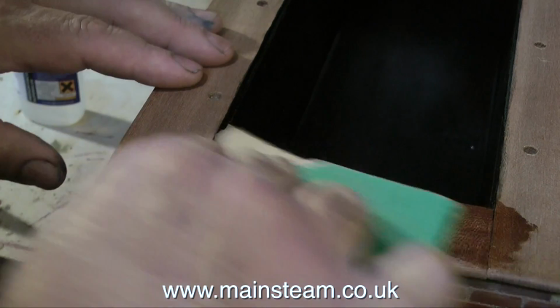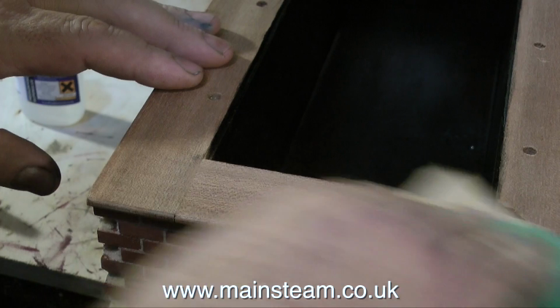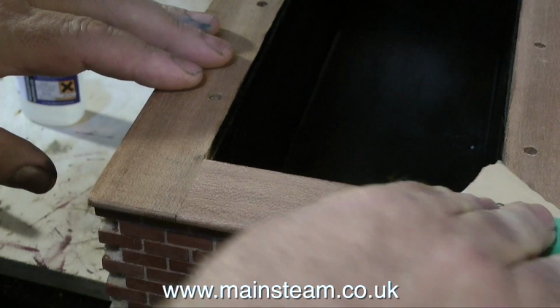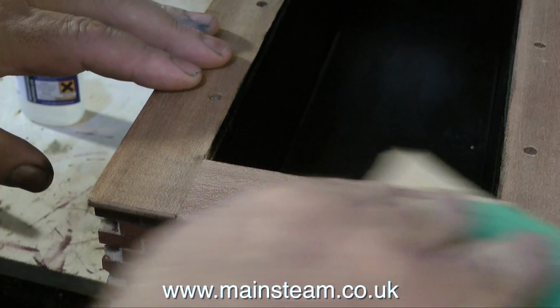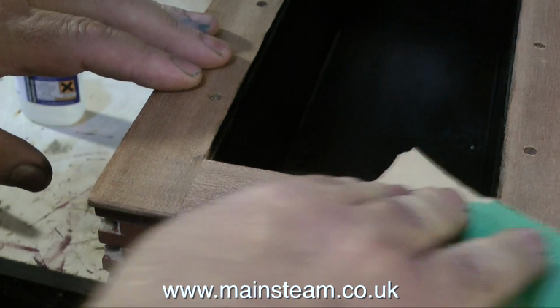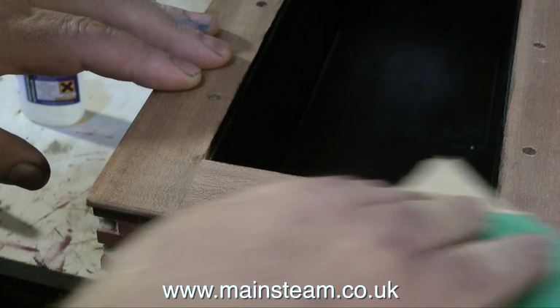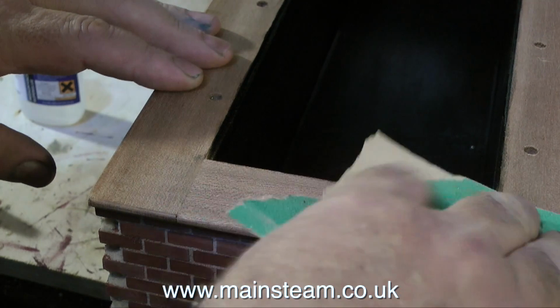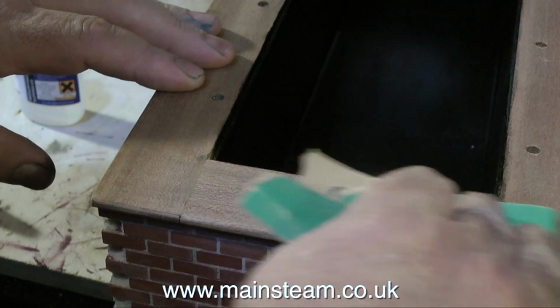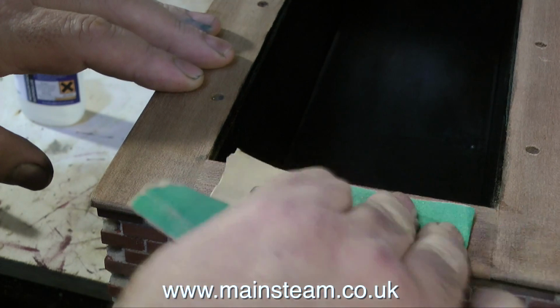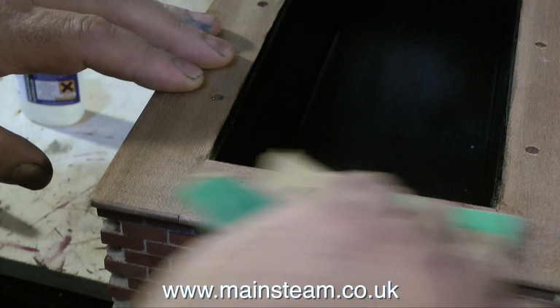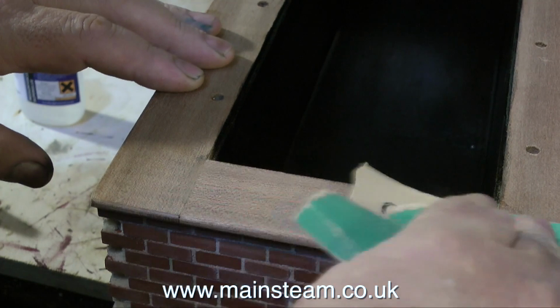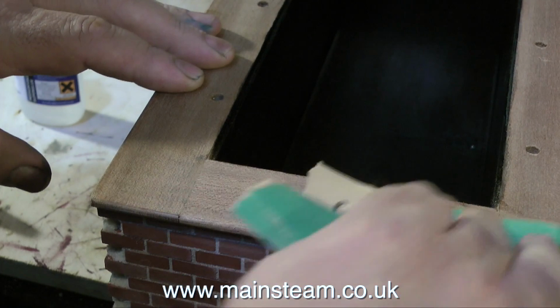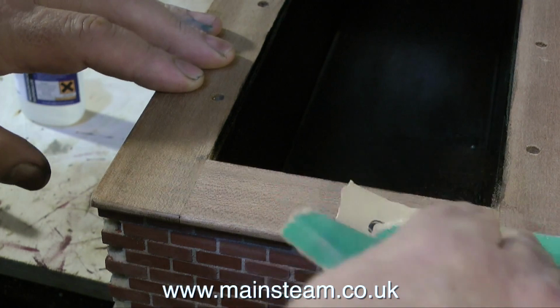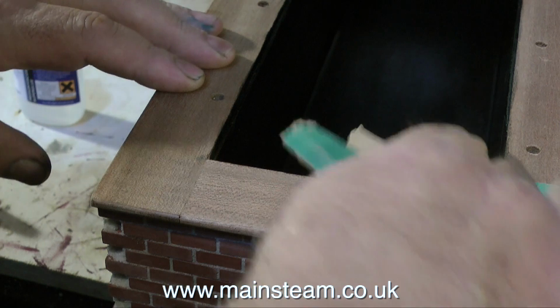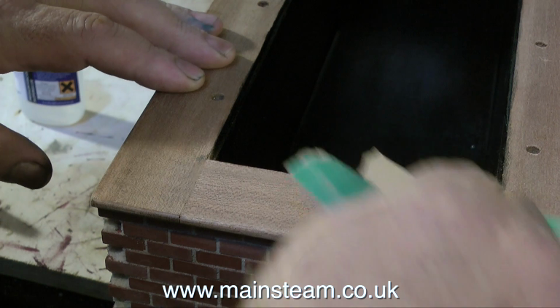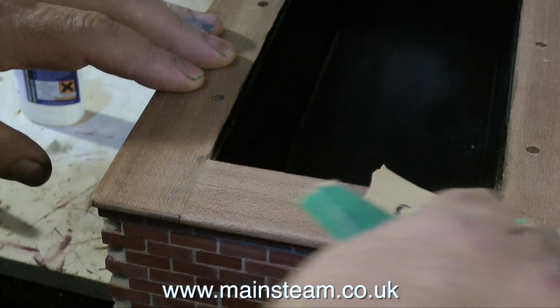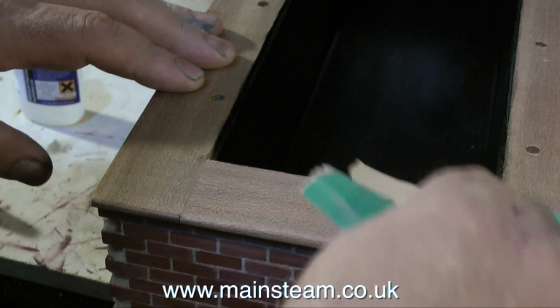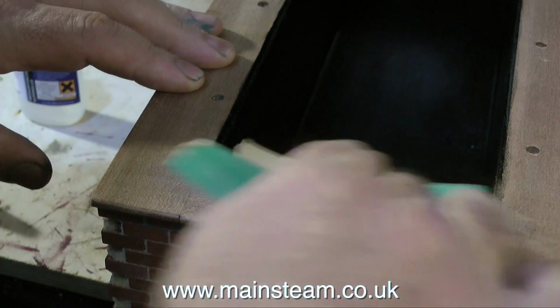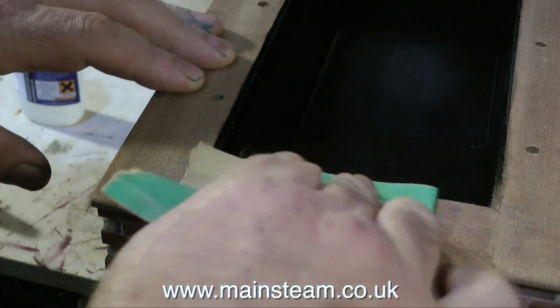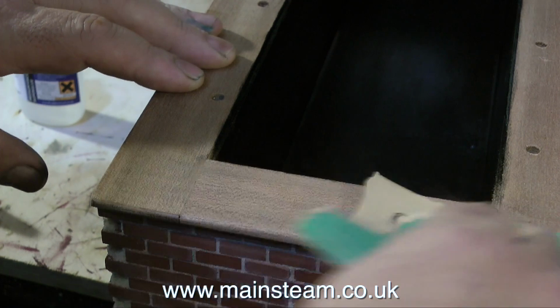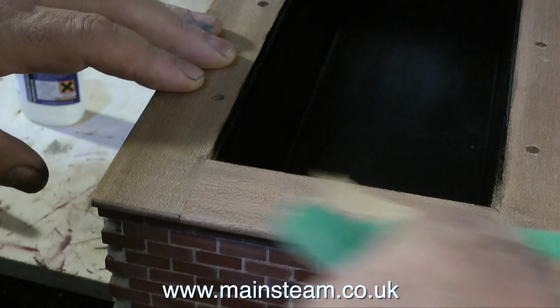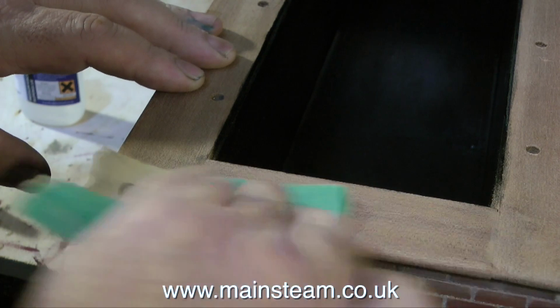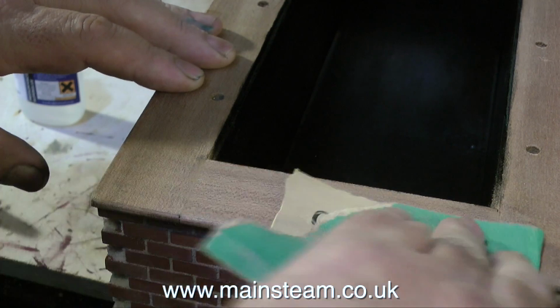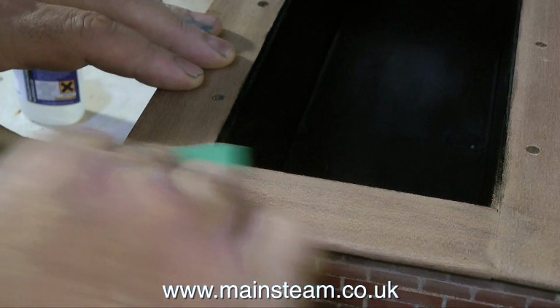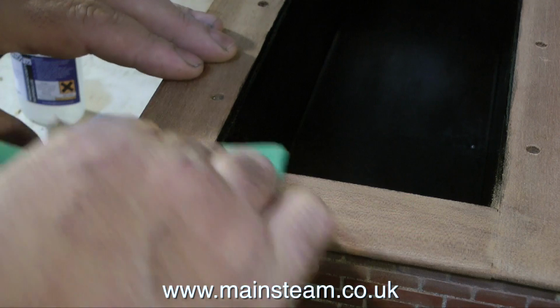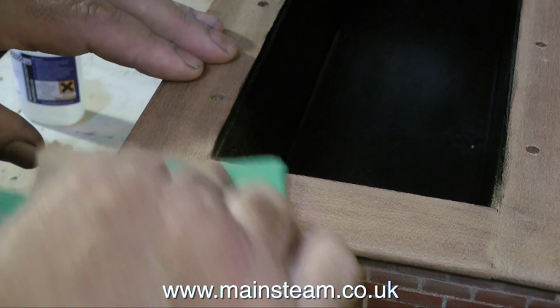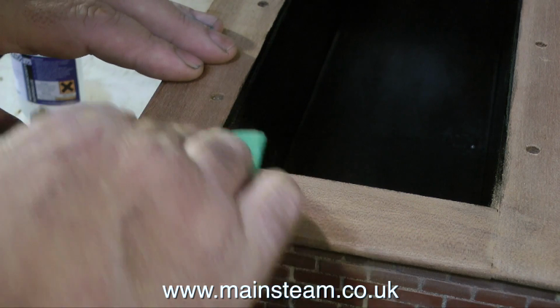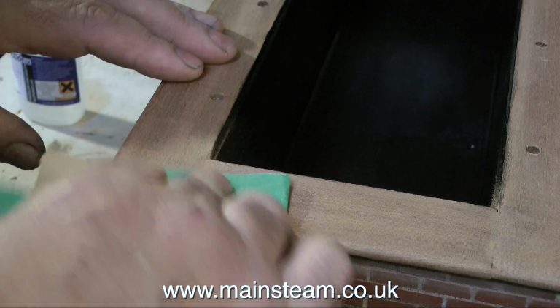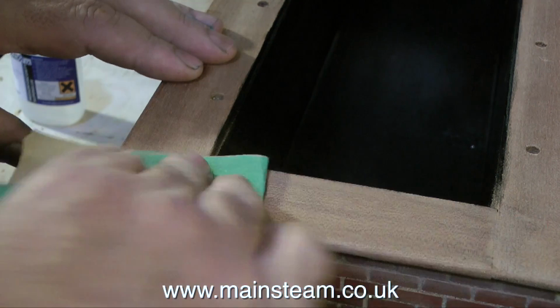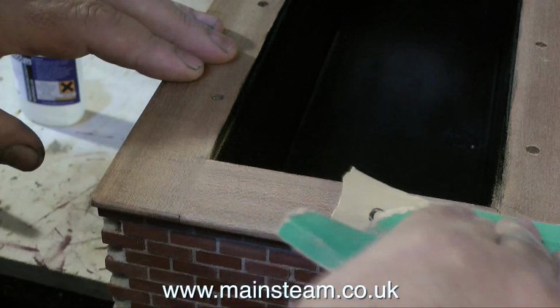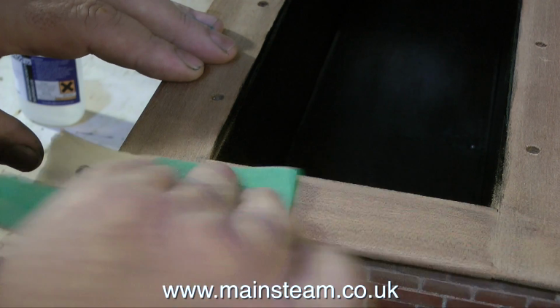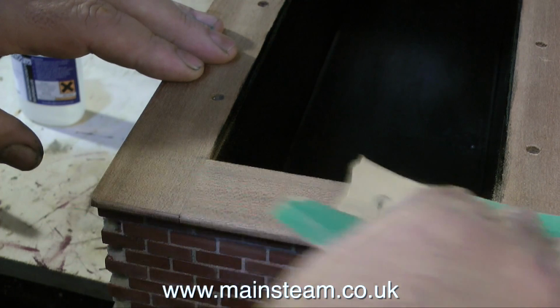You just run some into the crack in the wood, and then you wipe off the surplus, and using some fairly coarse sandpaper, sand it all together. What happens is the sandings from the sandpaper fall into the gap in the wood, and suddenly there's no gap.